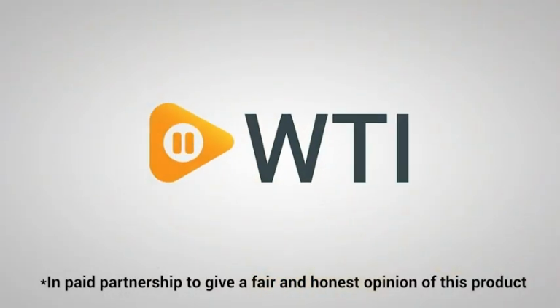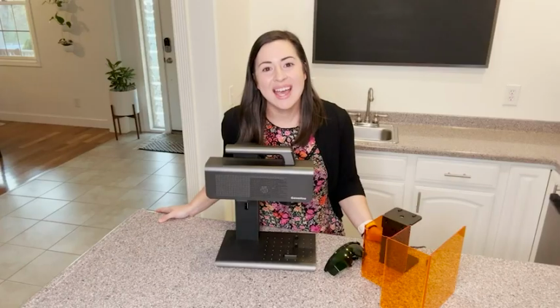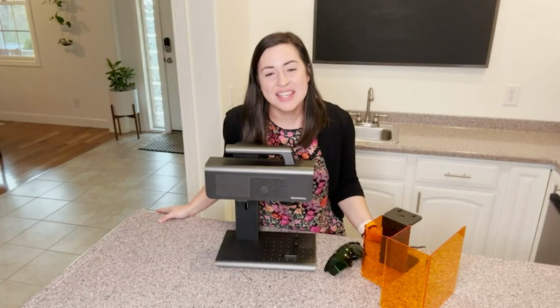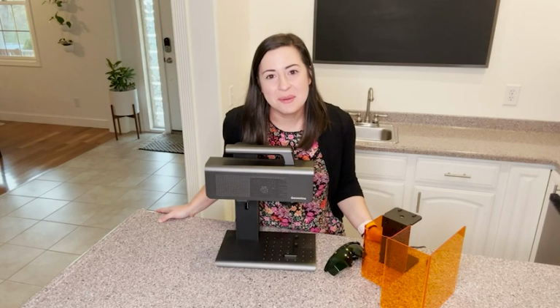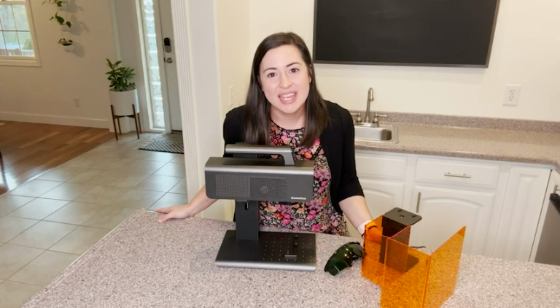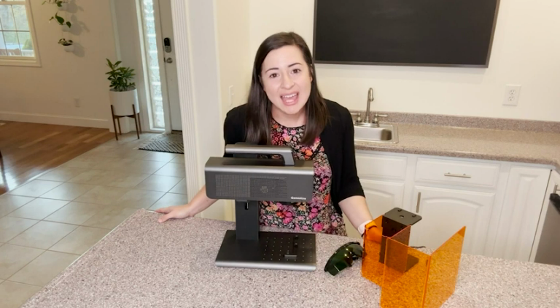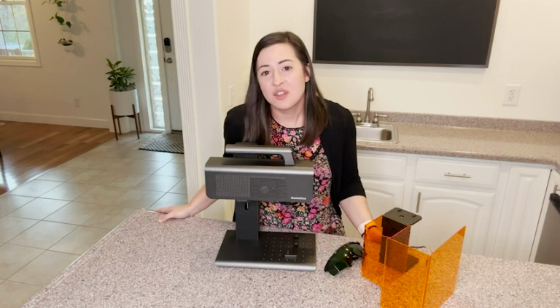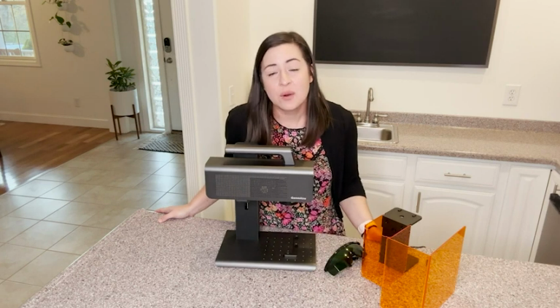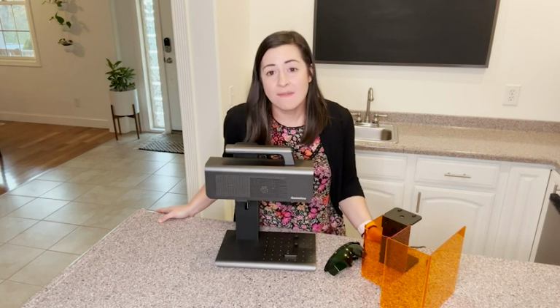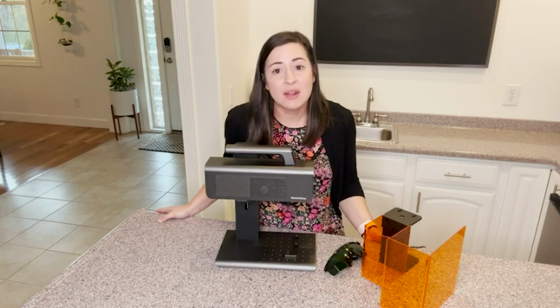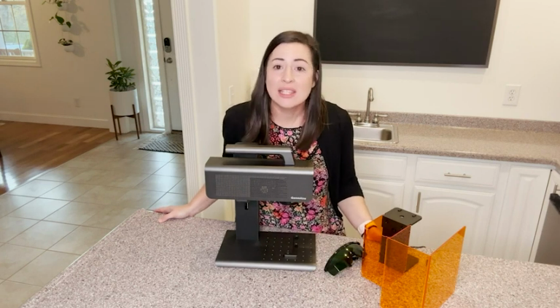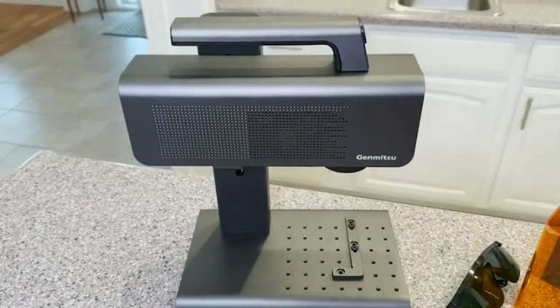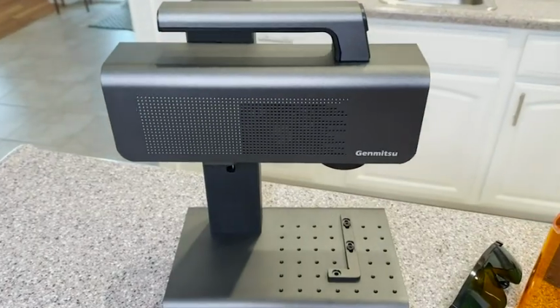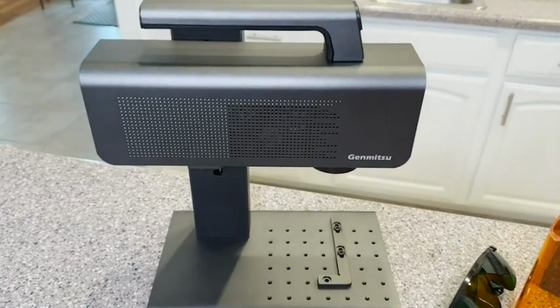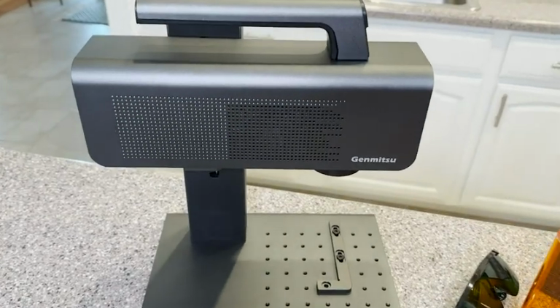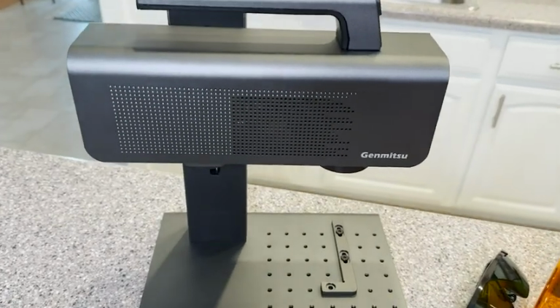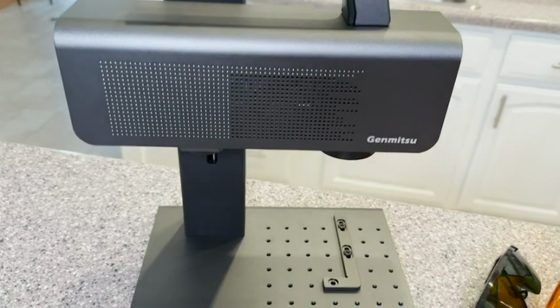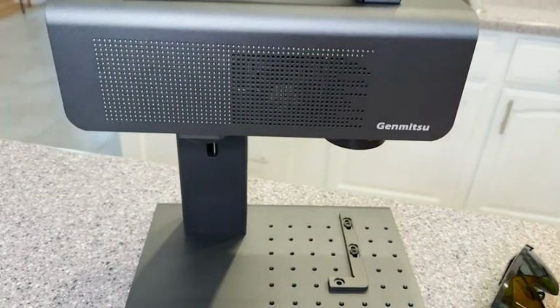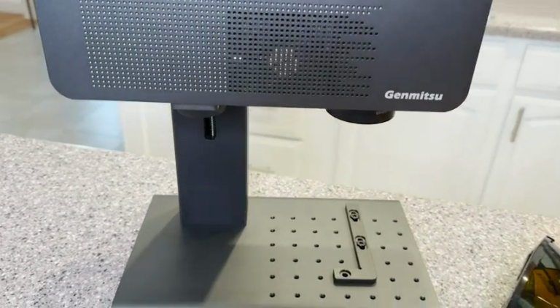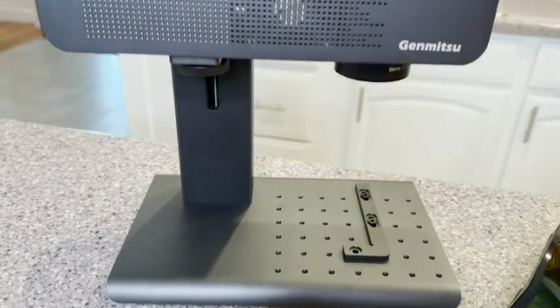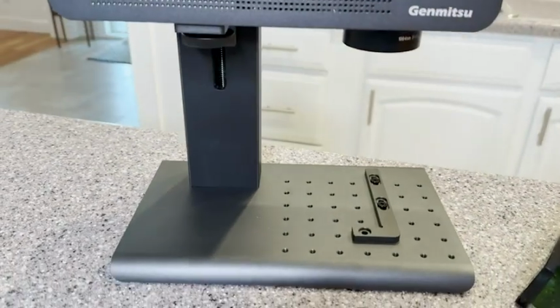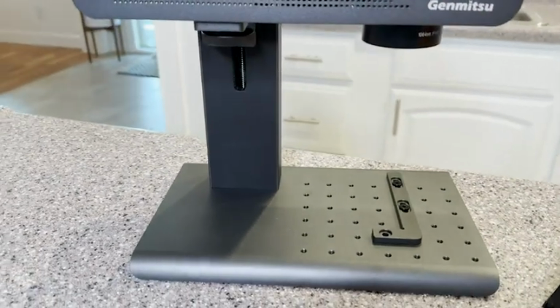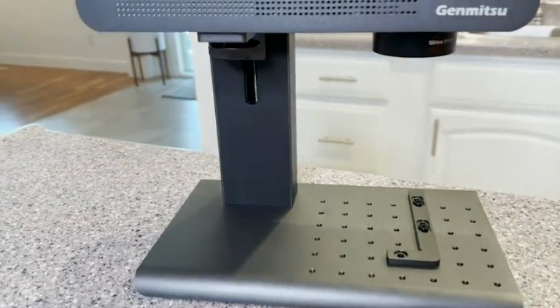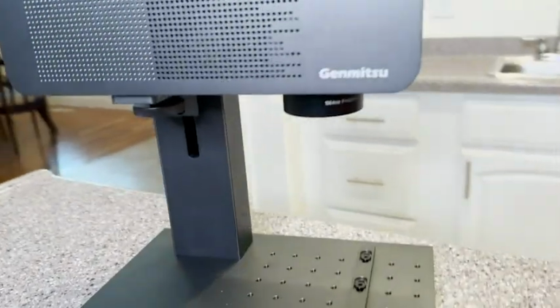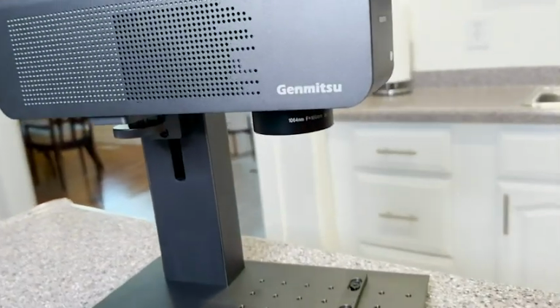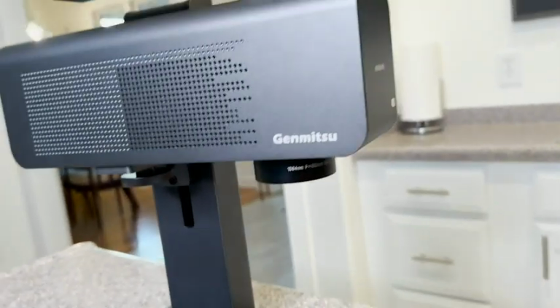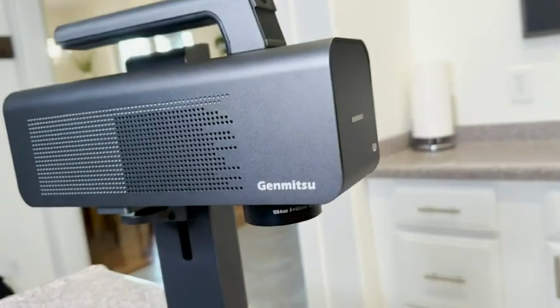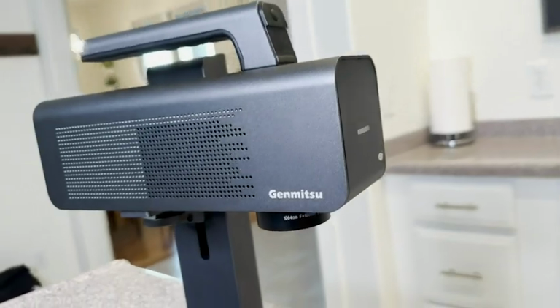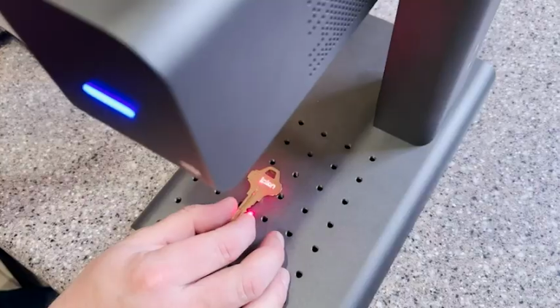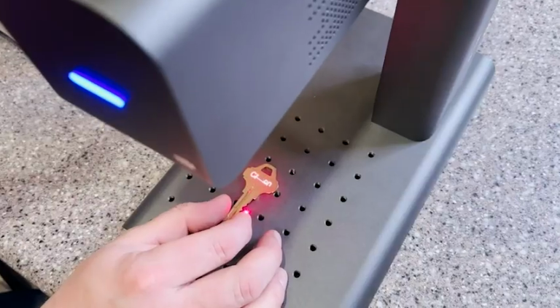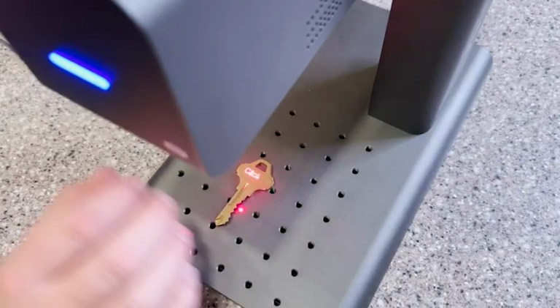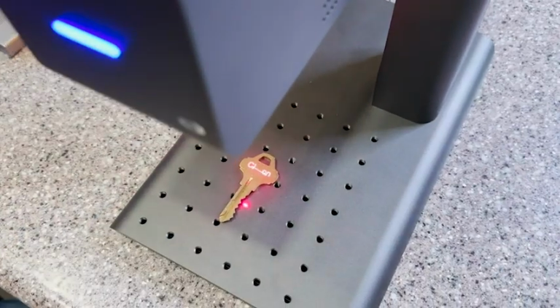Hey guys, it's Alisha with WTI. If you're looking for a fiber laser engraver, I want to show you this one here from Genmitsu. This is the Z5-1 fiber laser engraver. It makes really quick work of personalizing all different types of materials.